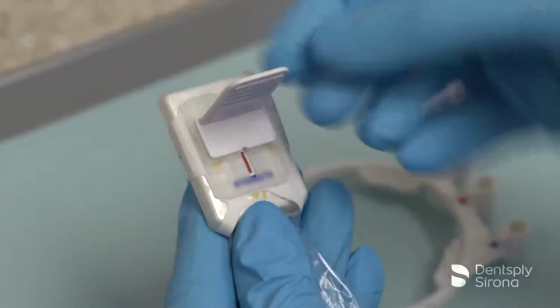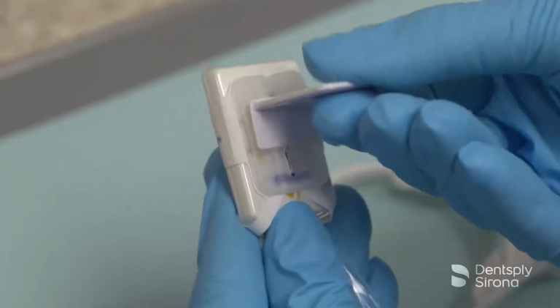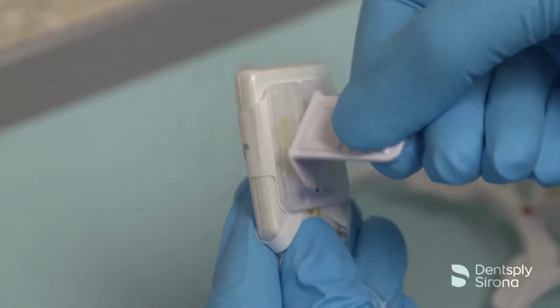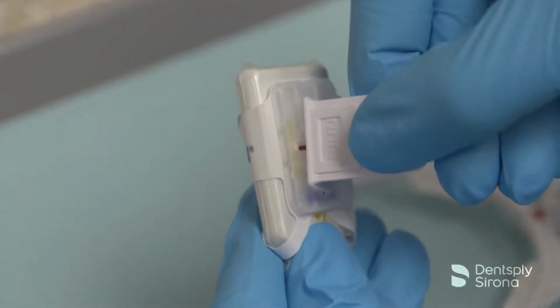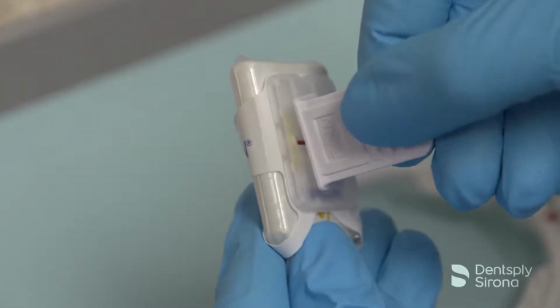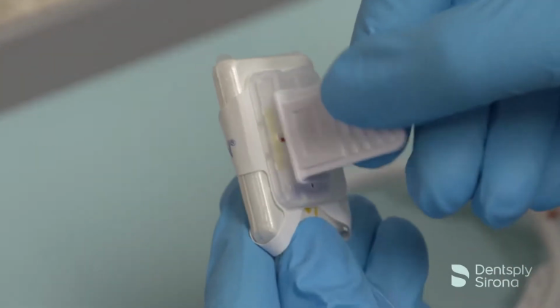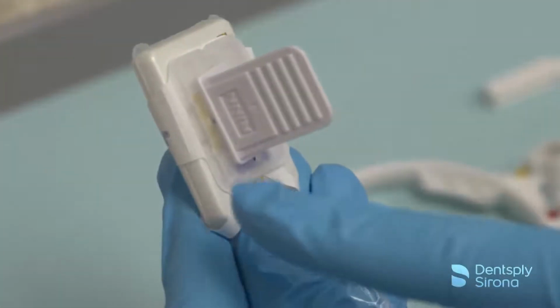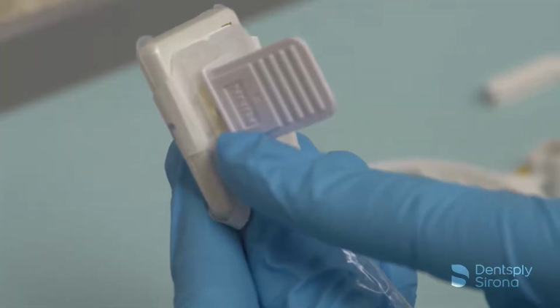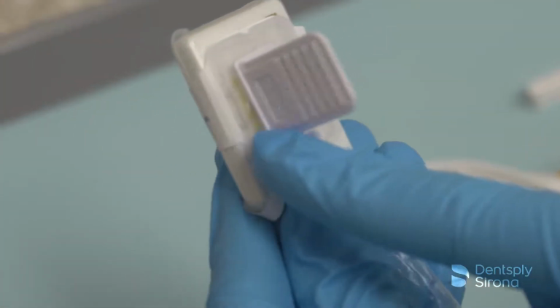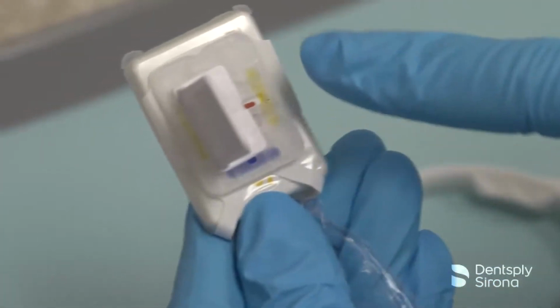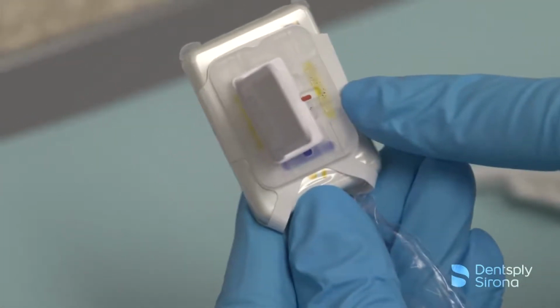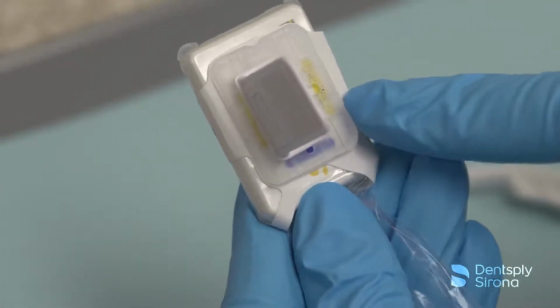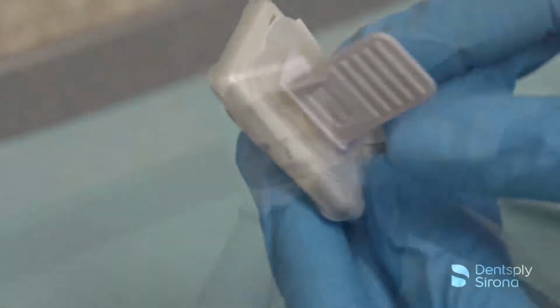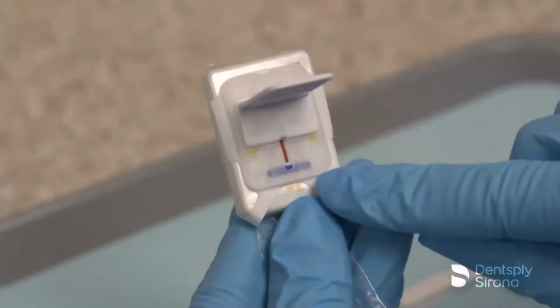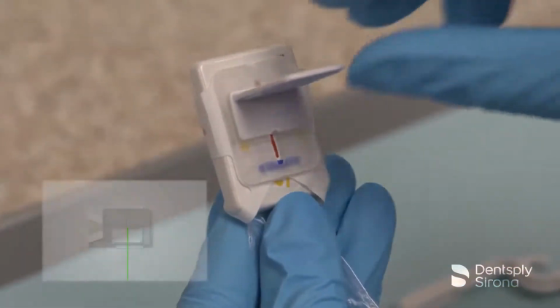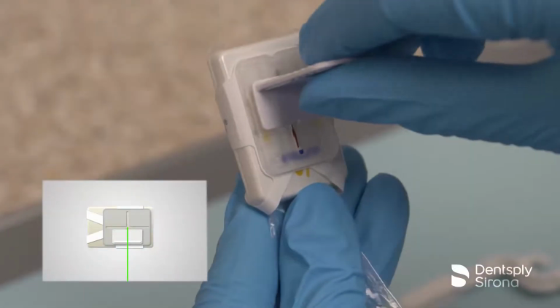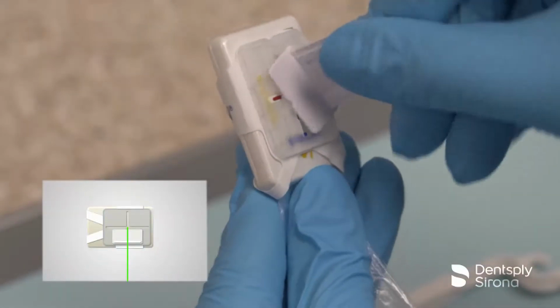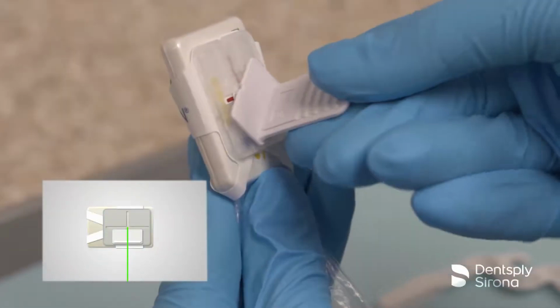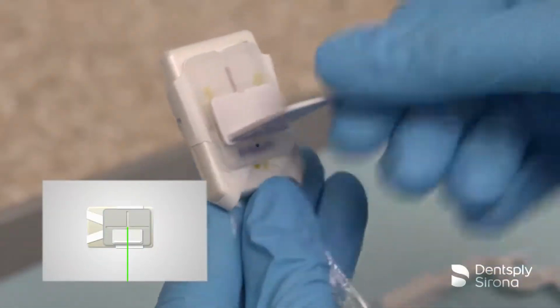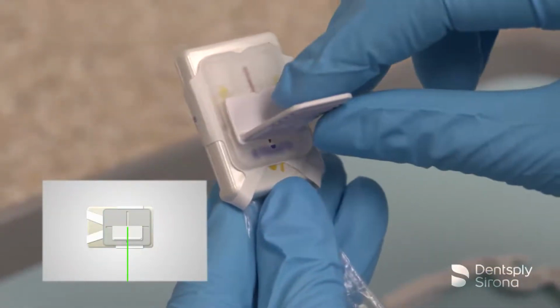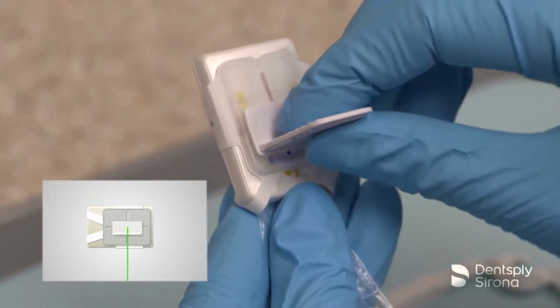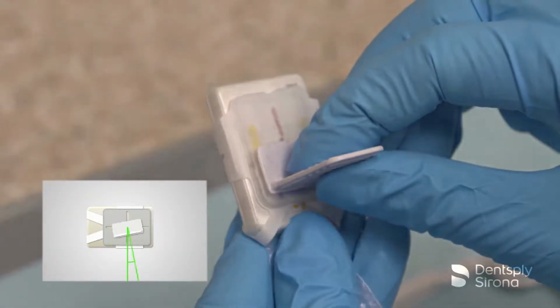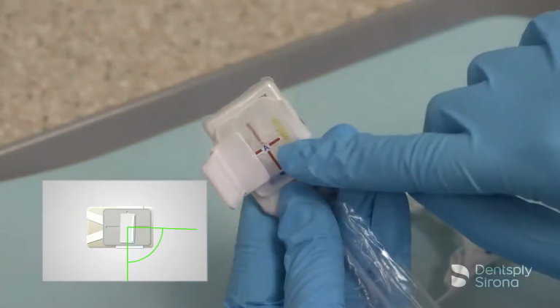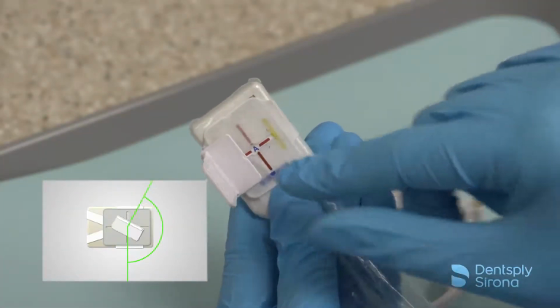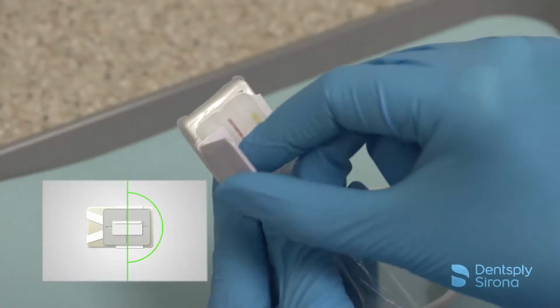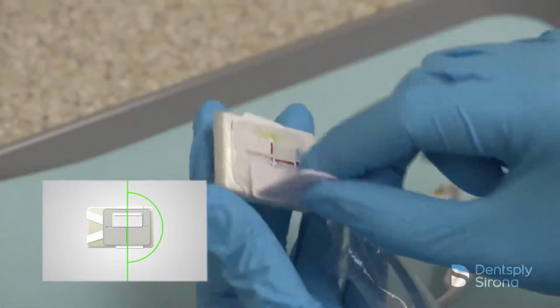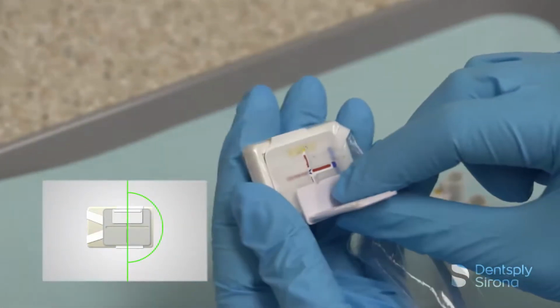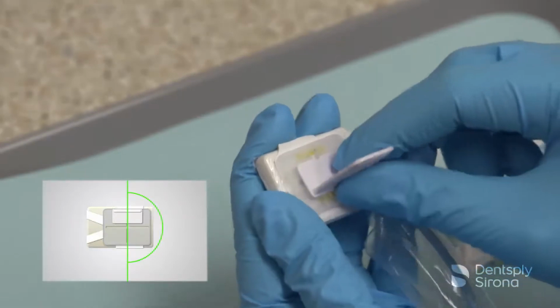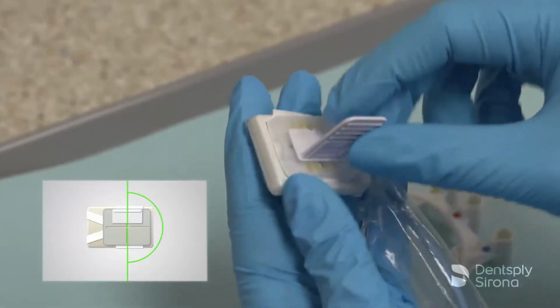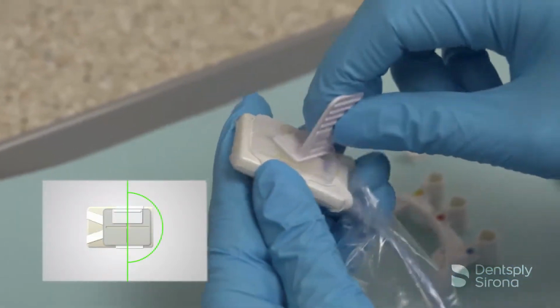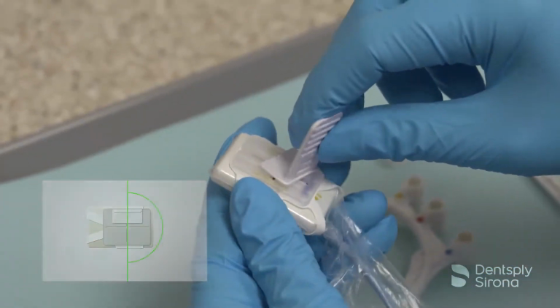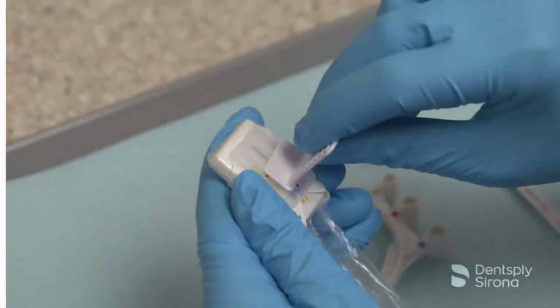The bite piece can rotate anywhere on the base. Before moving the bite piece to the next position, it is easiest to fully rotate it 180 degrees, always returning to the center or neutral position before moving to the next area.